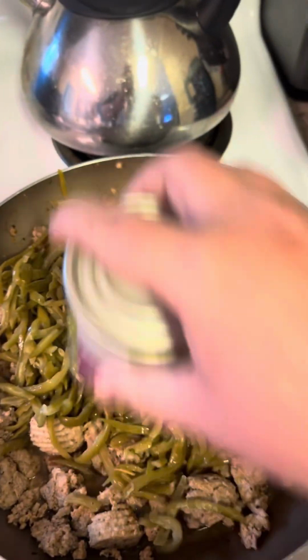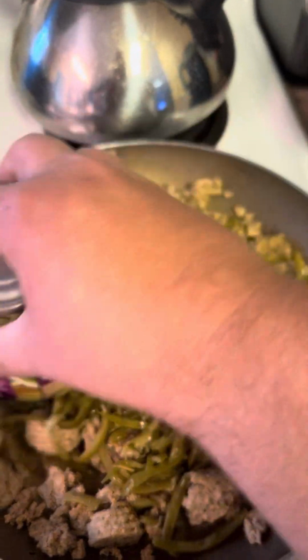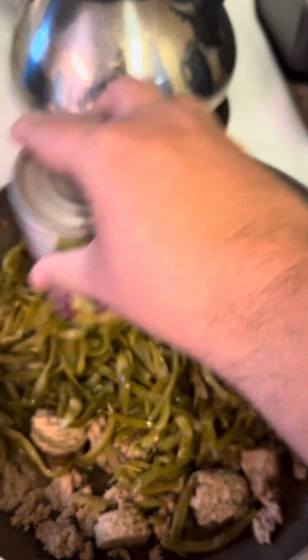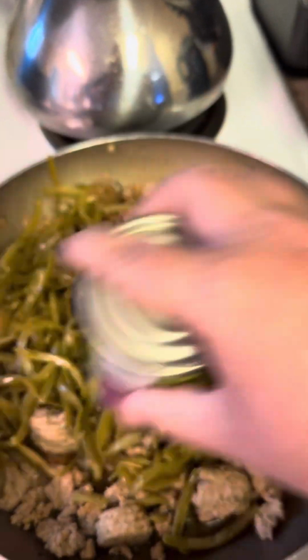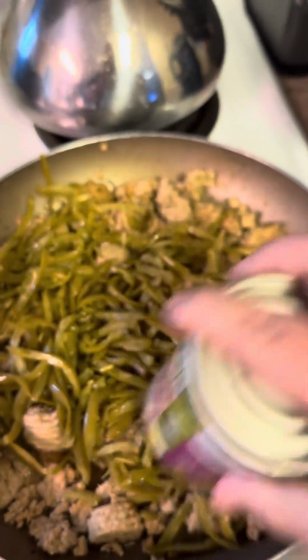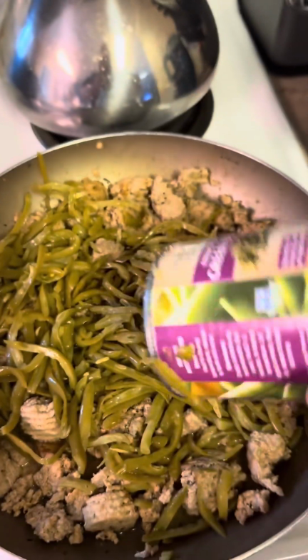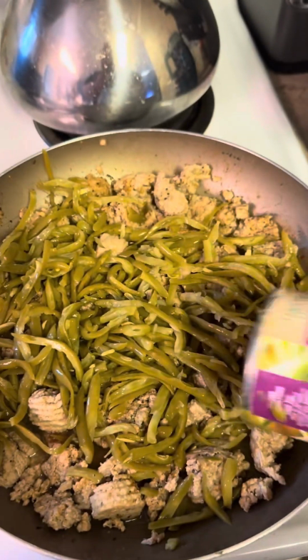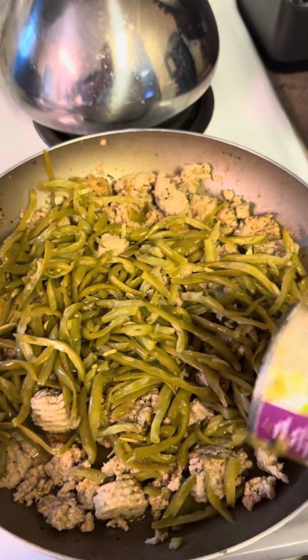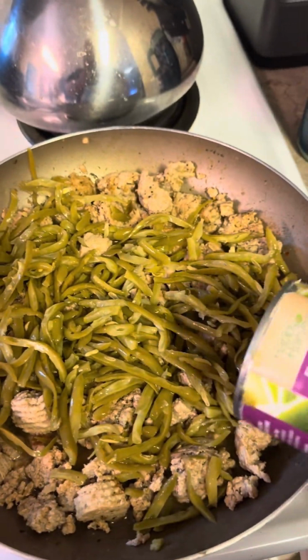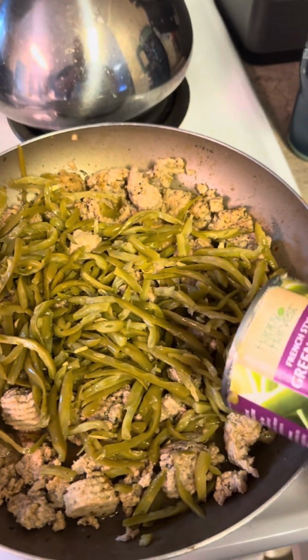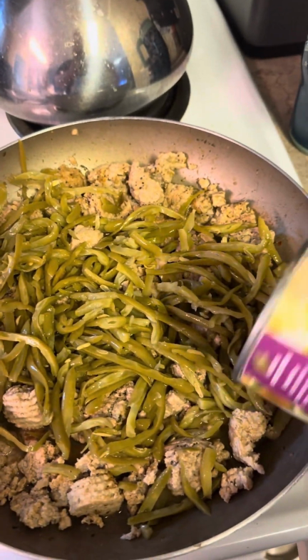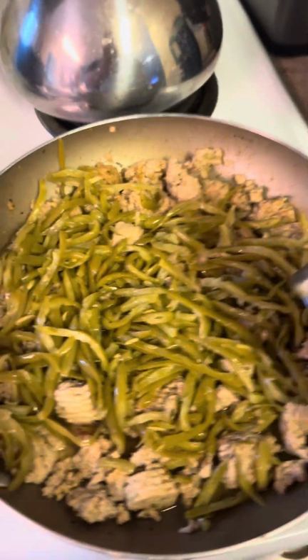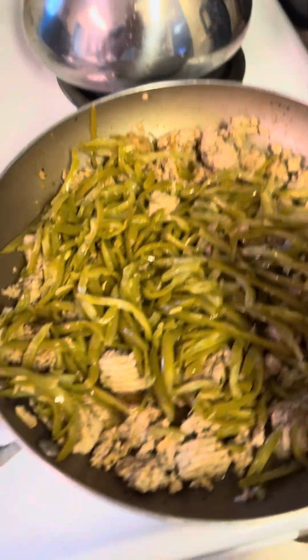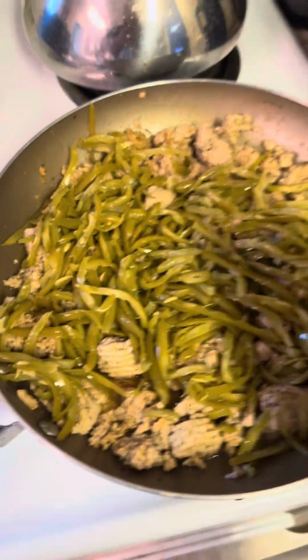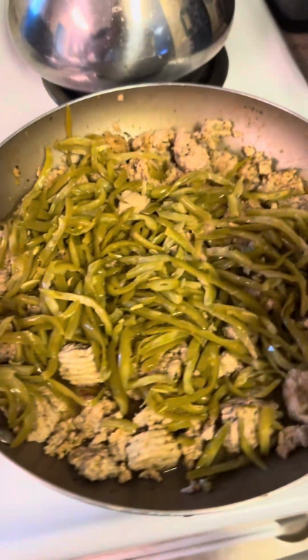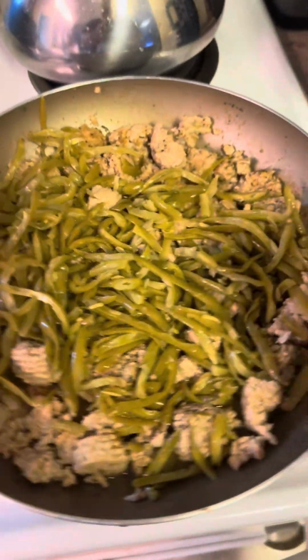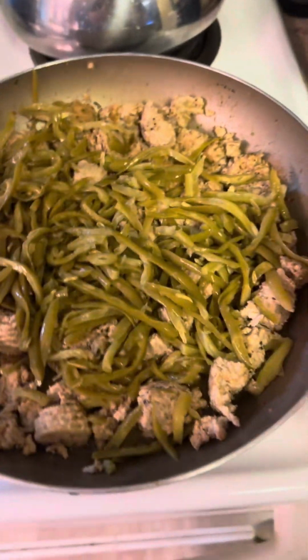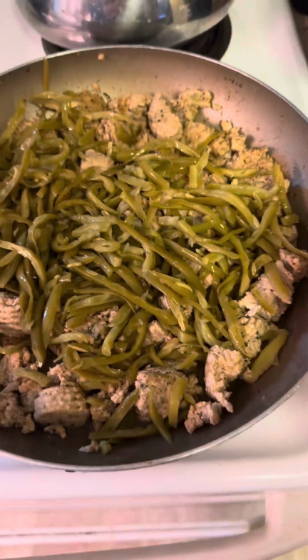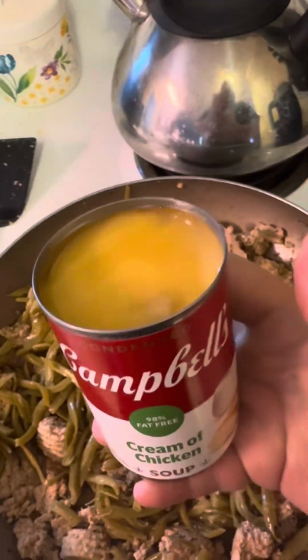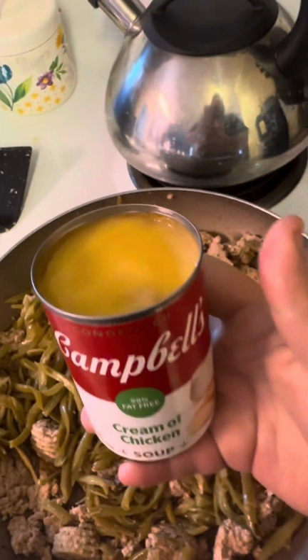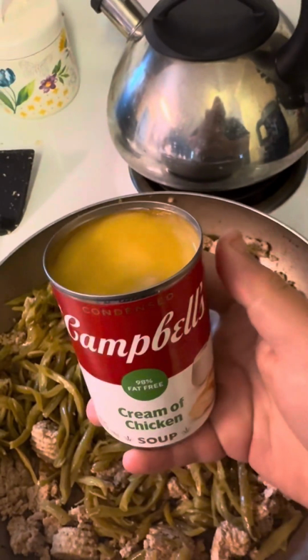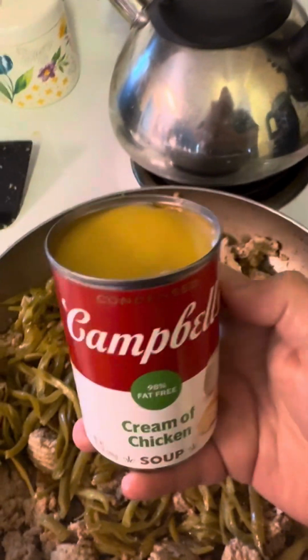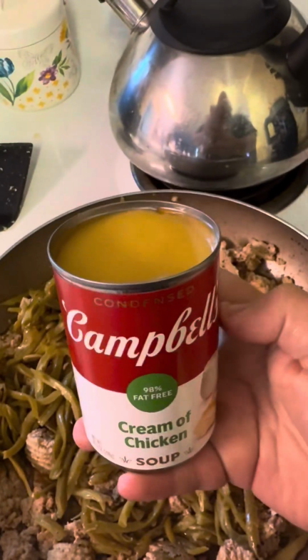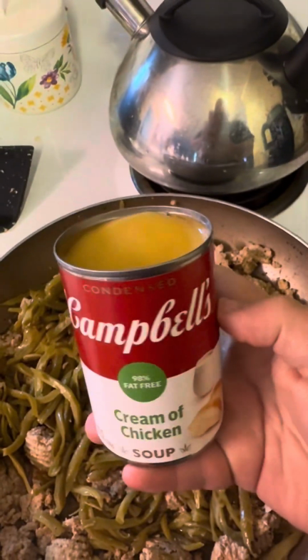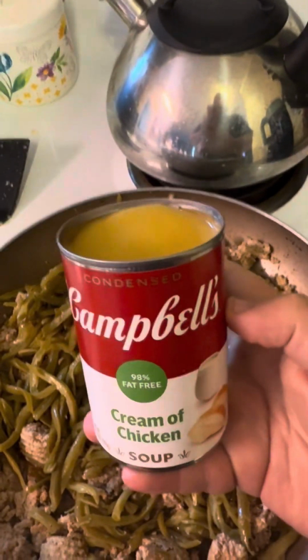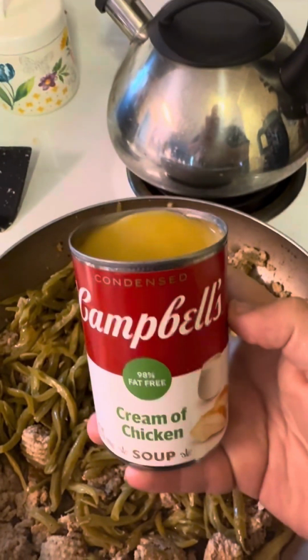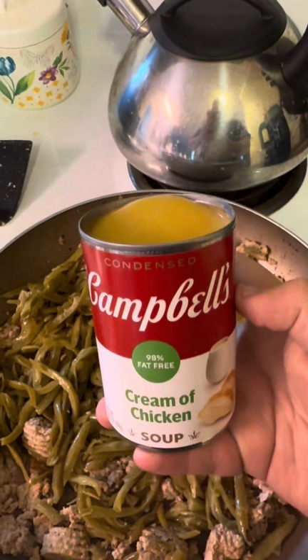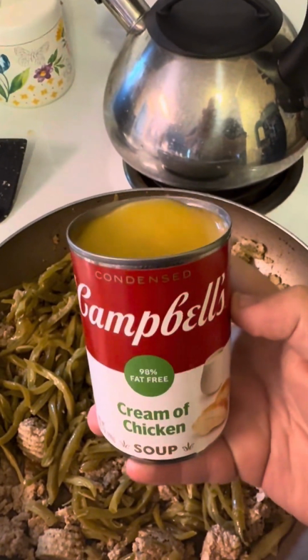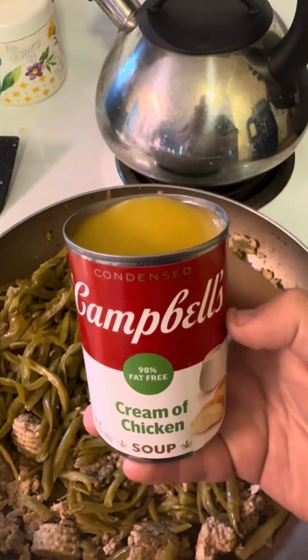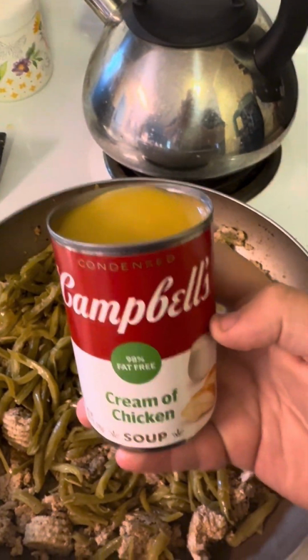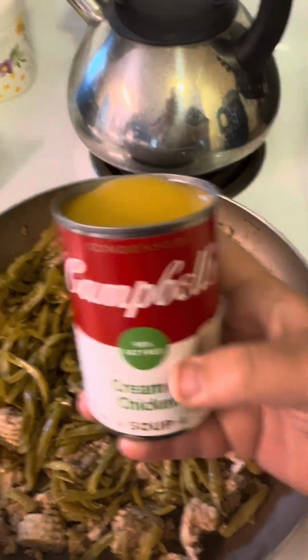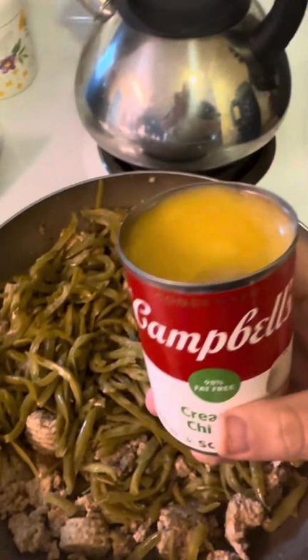All right, there's that, and then also some Campbell's cream of chicken soup going in.